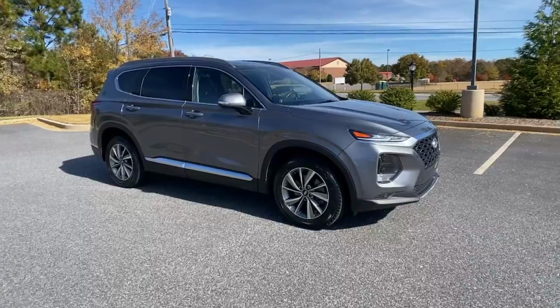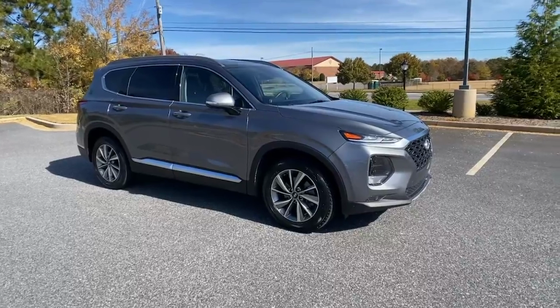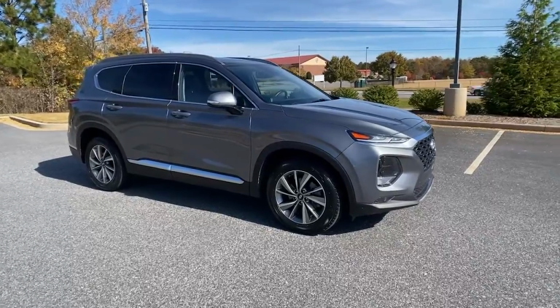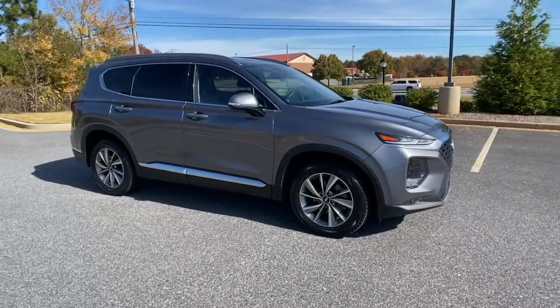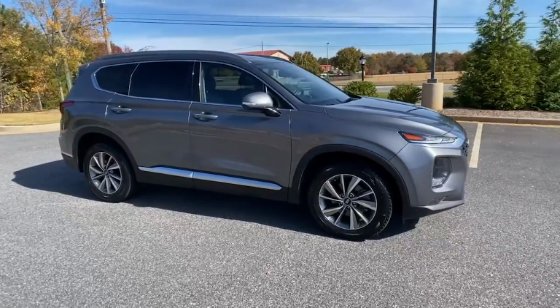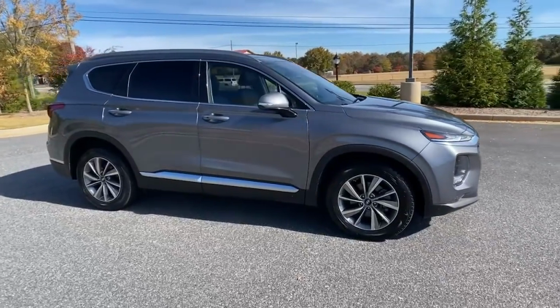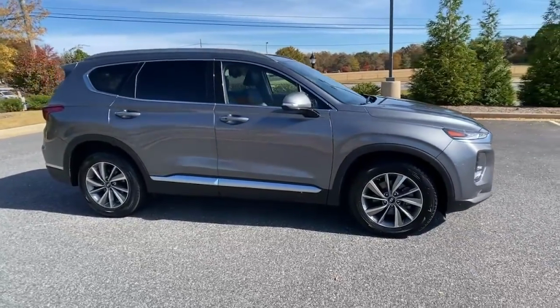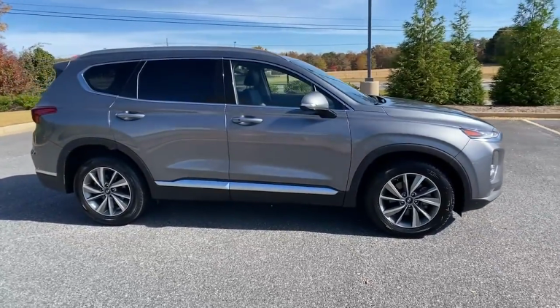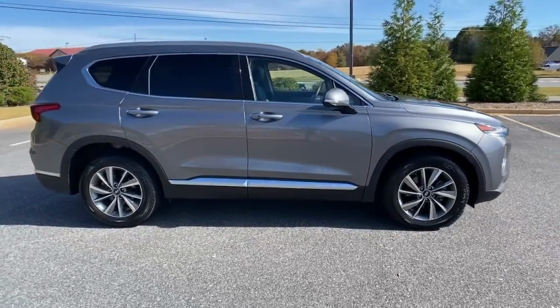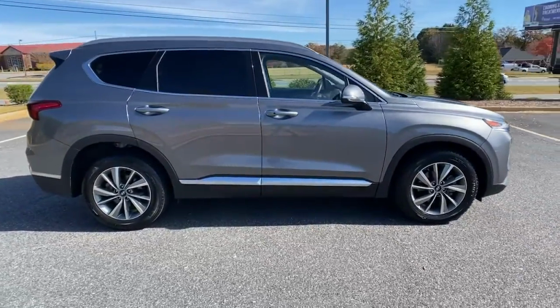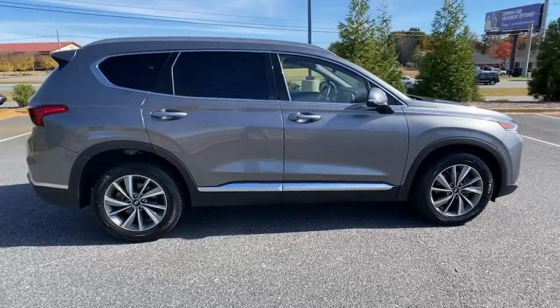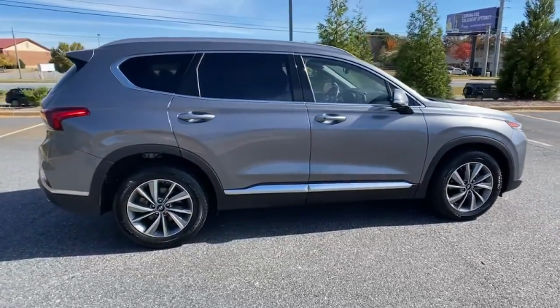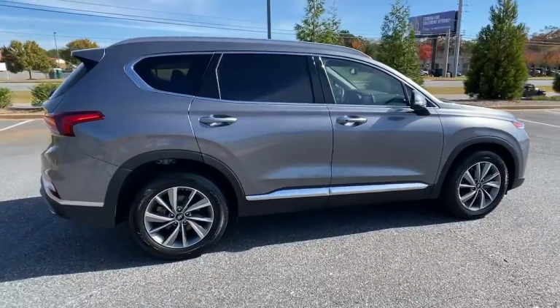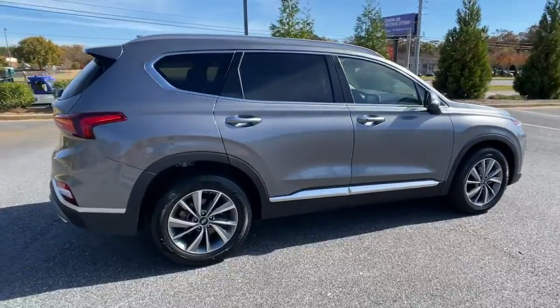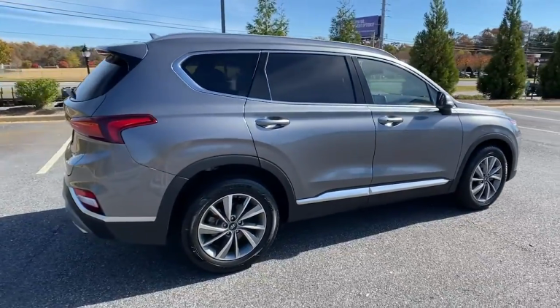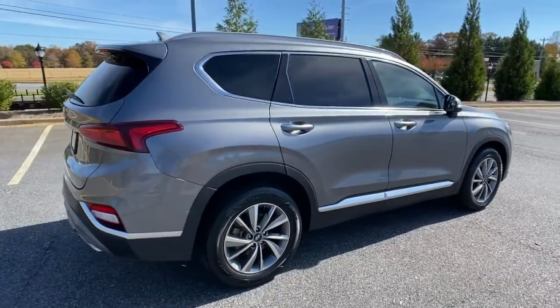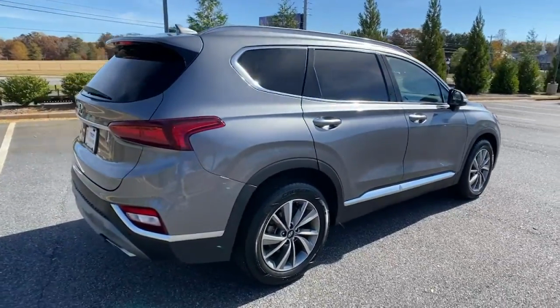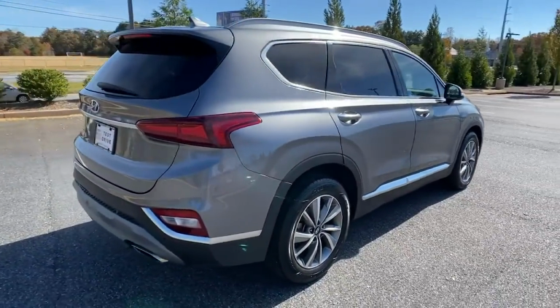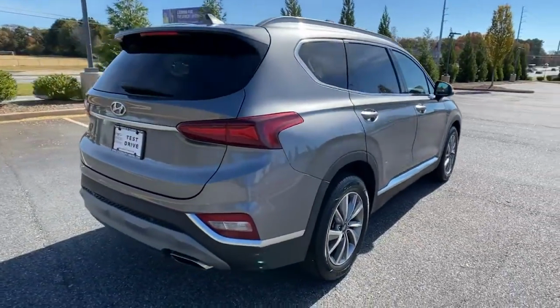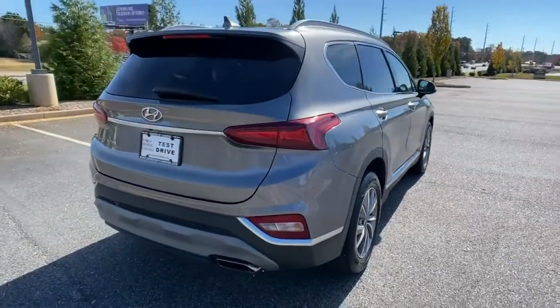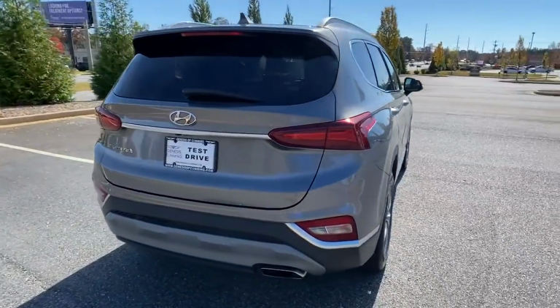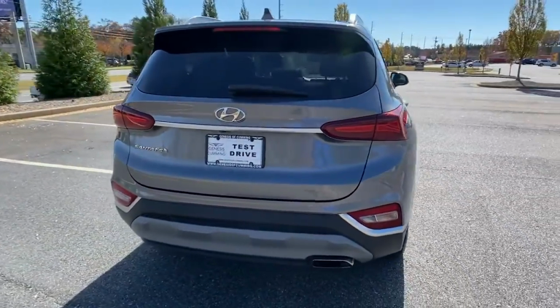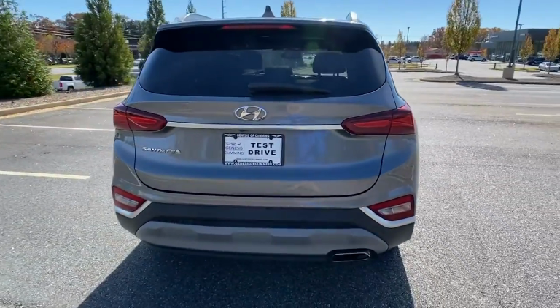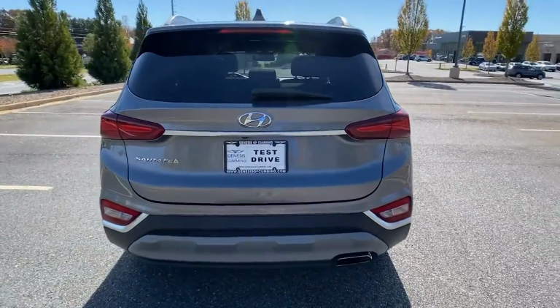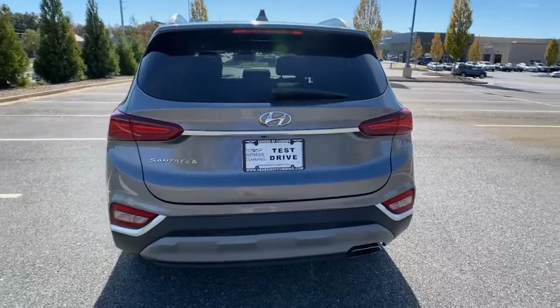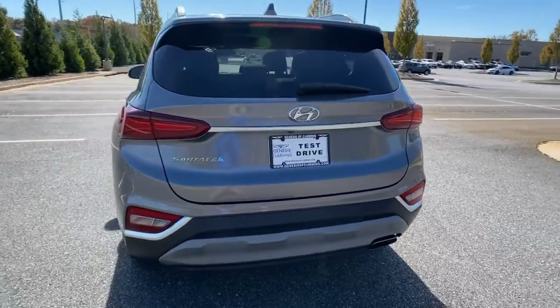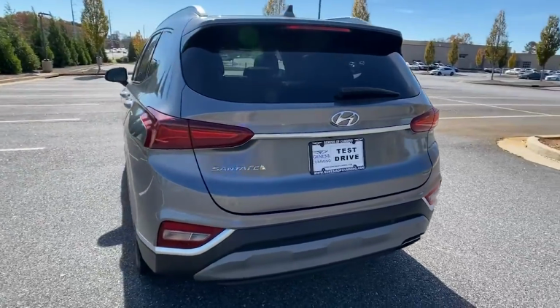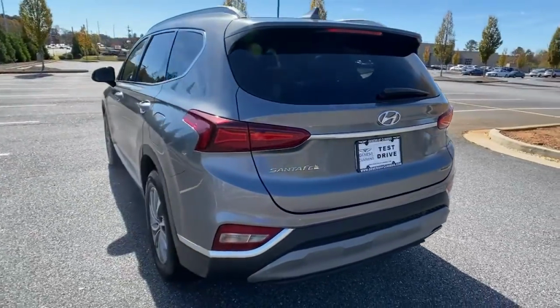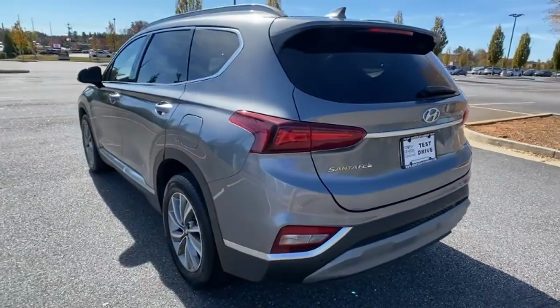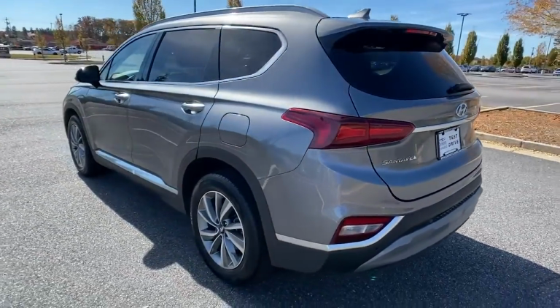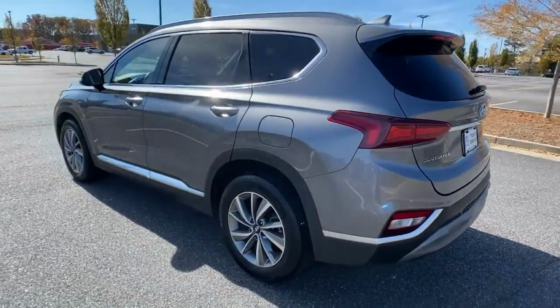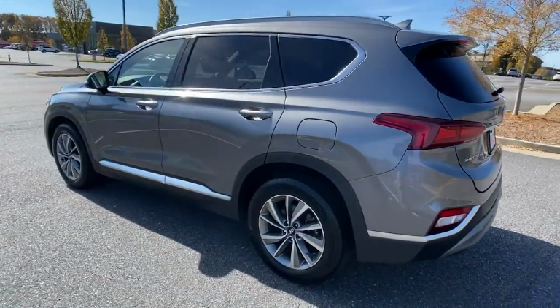Get acquainted with the 2019 Hyundai Santa Fe. With less than 60,000 miles on the odometer, this vehicle stands out from the rest. Relax and enjoy the road trip in this convenient, well-equipped Santa Fe.